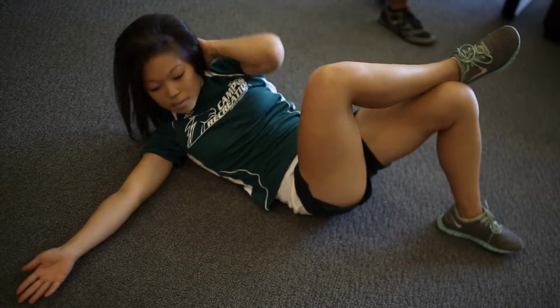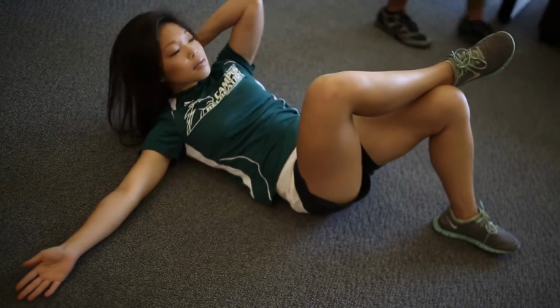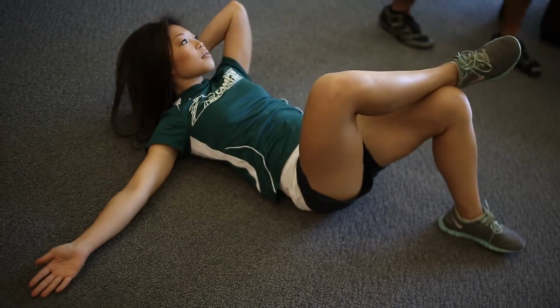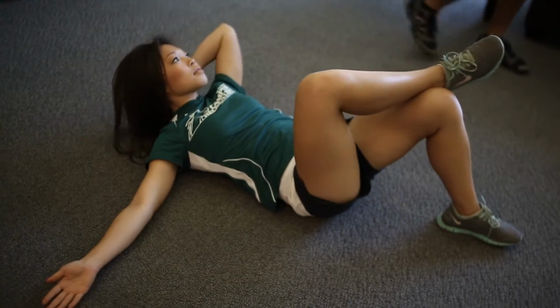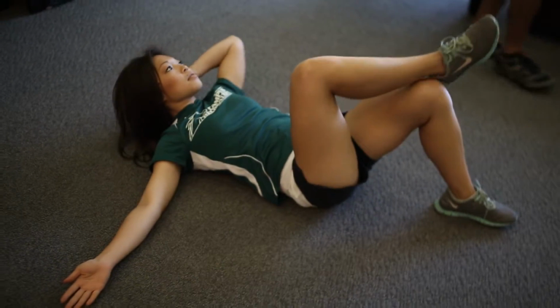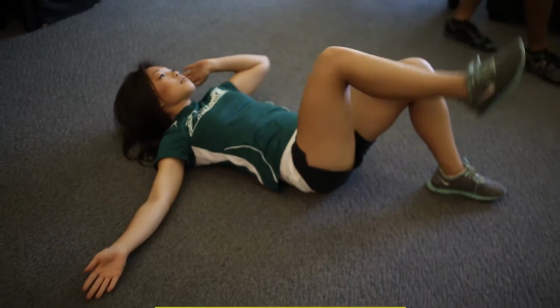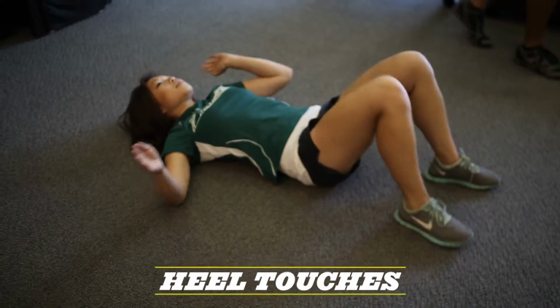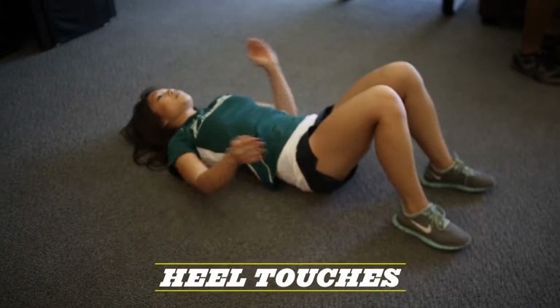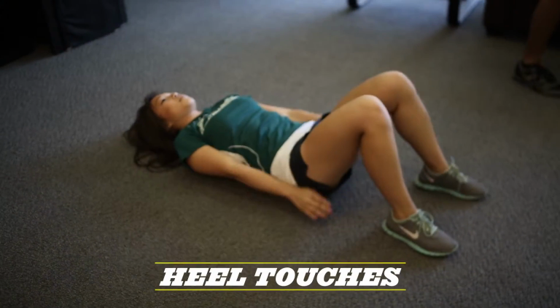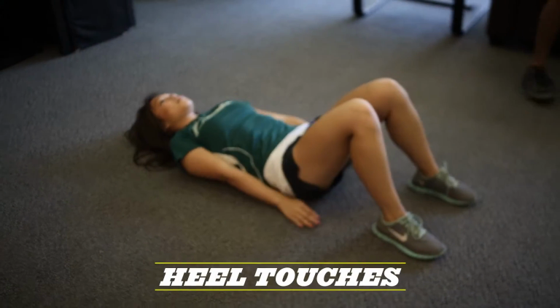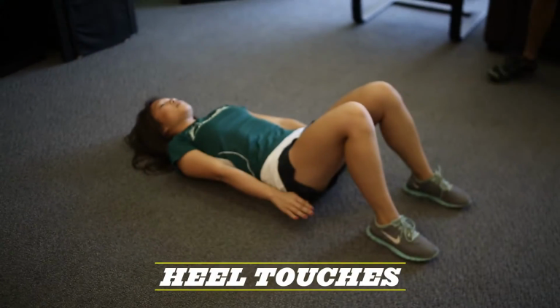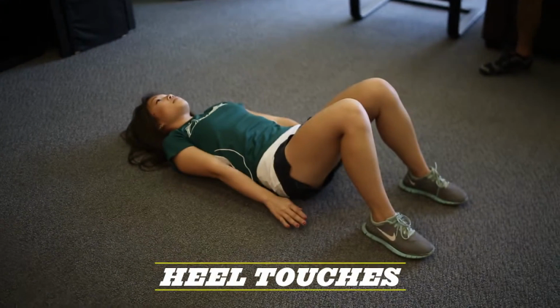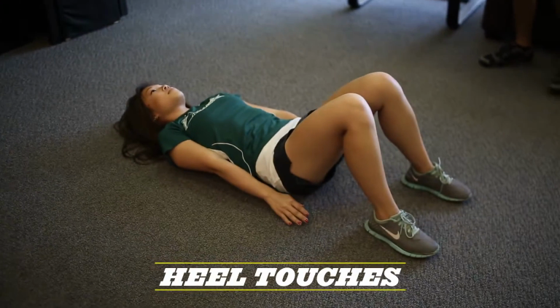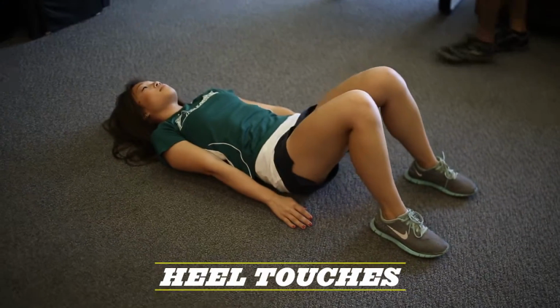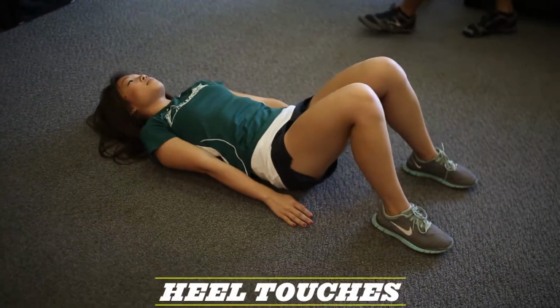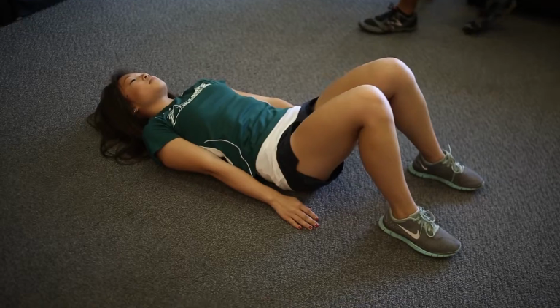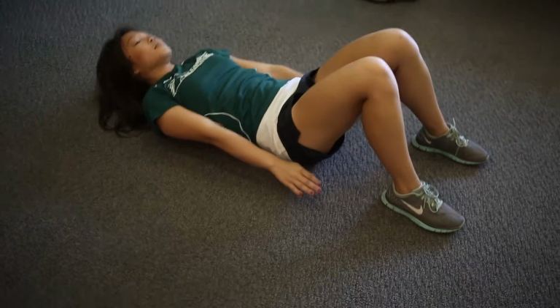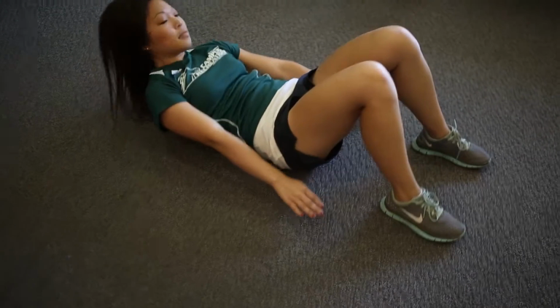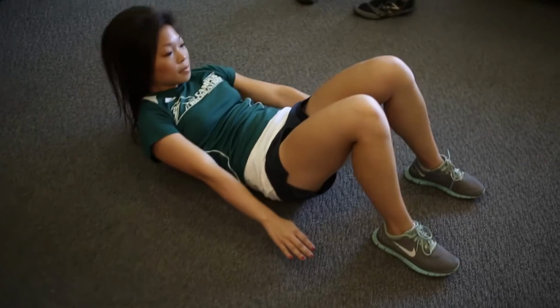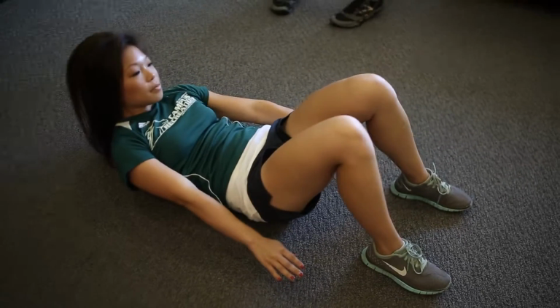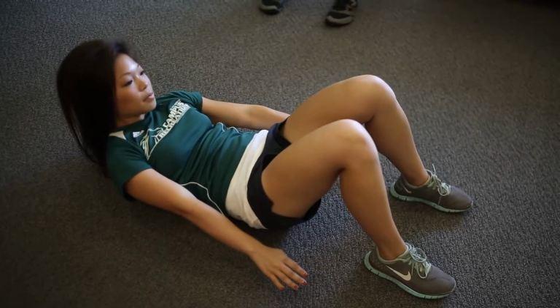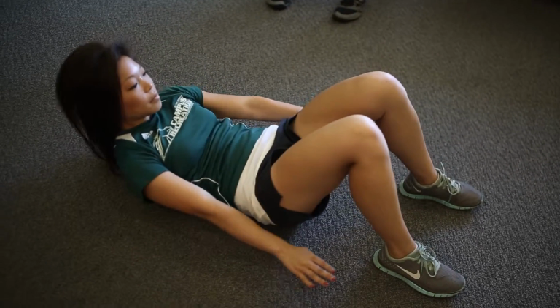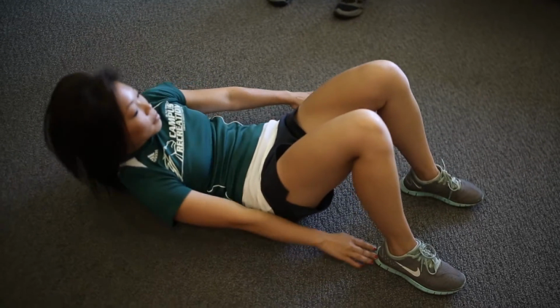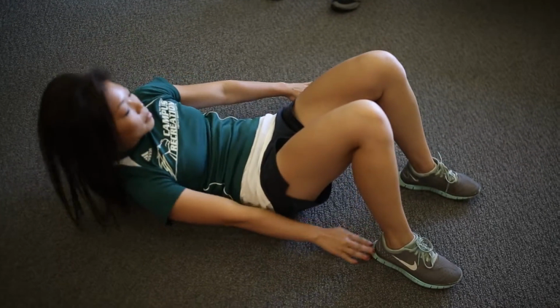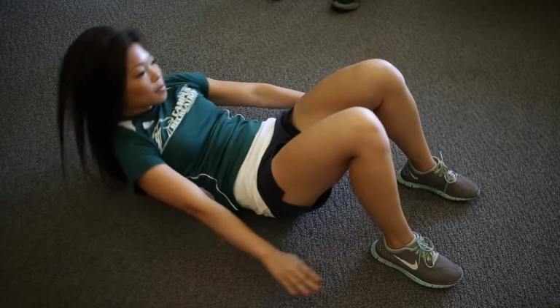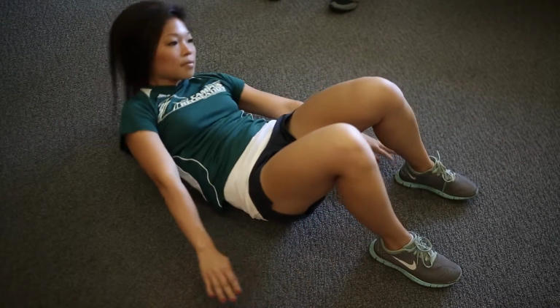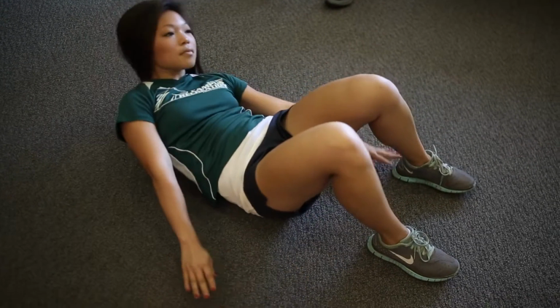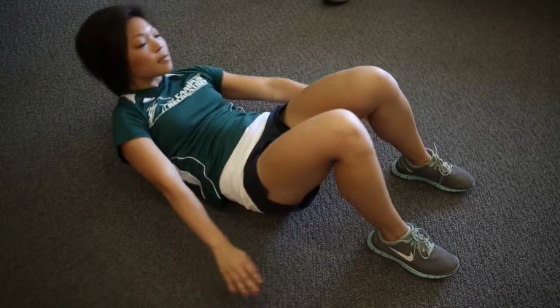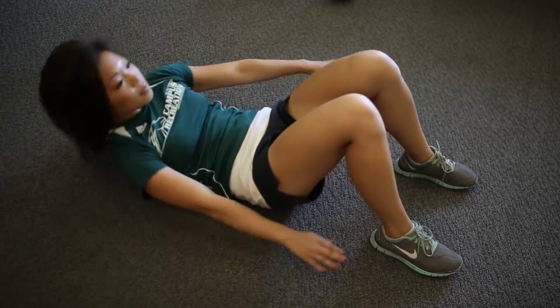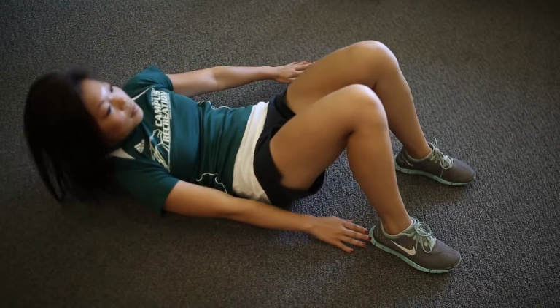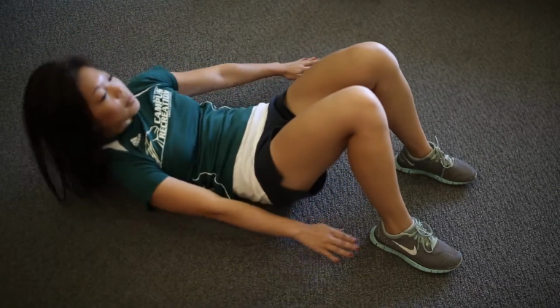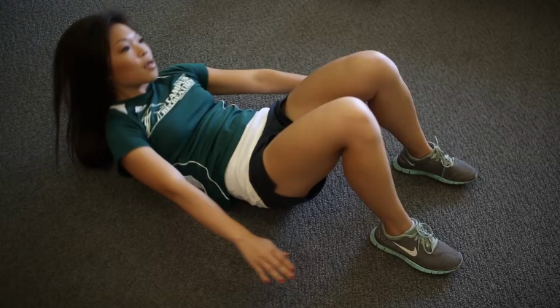Next one we're going to do is heel touches. It's in a sit-up position where you're going to have your shoulders off the ground, hands straight. It's alternating from touching heel to heel.